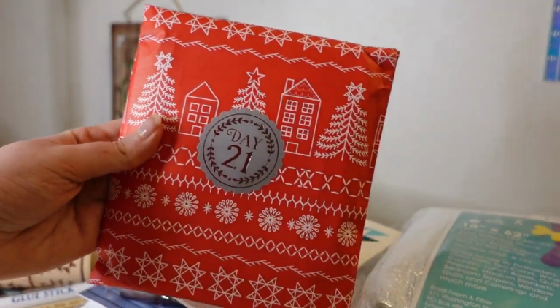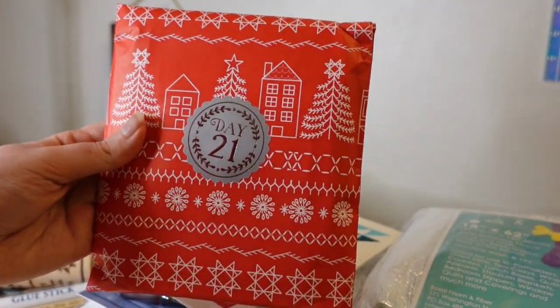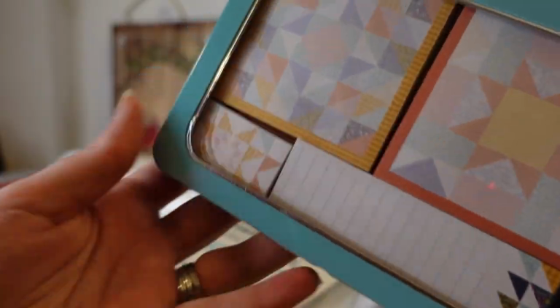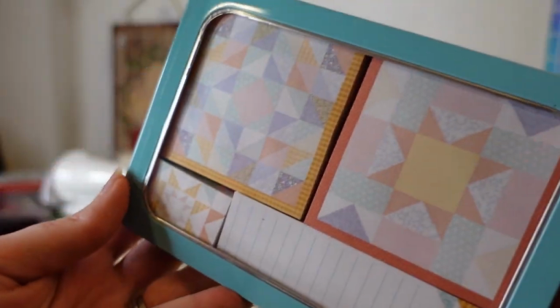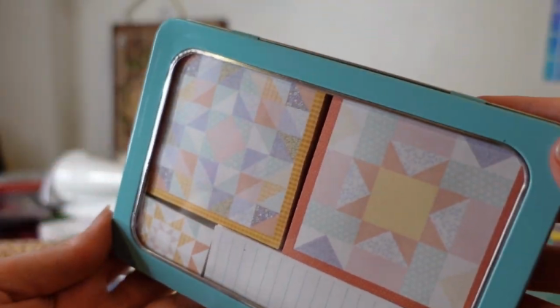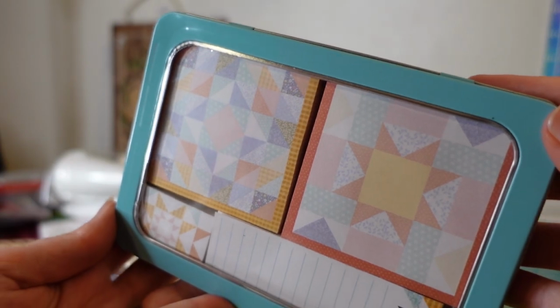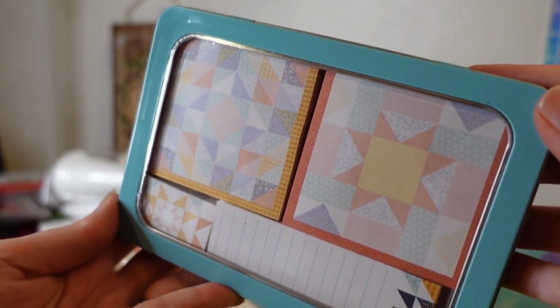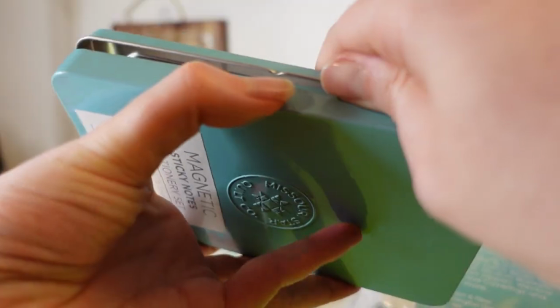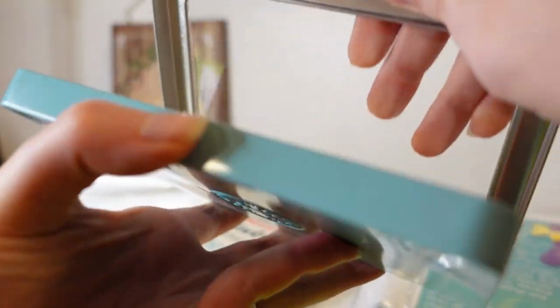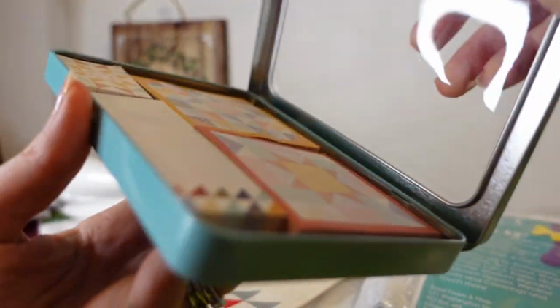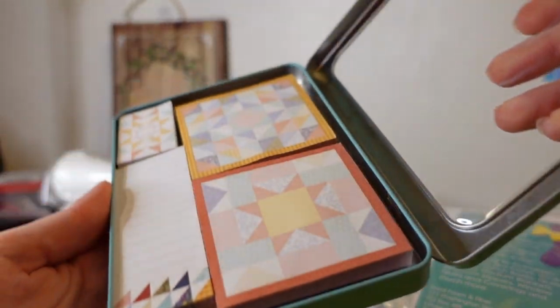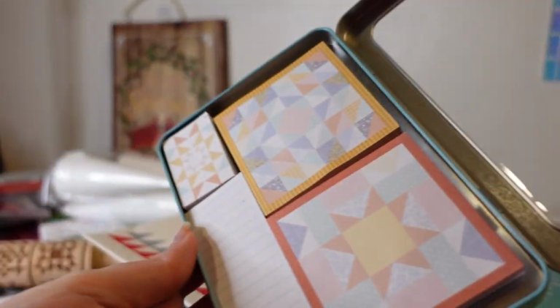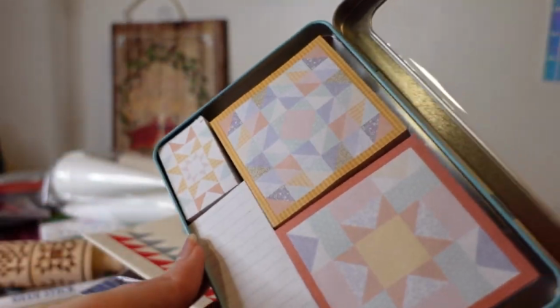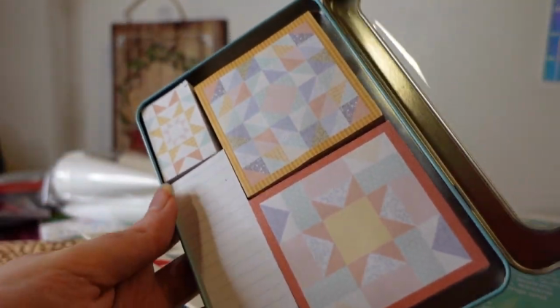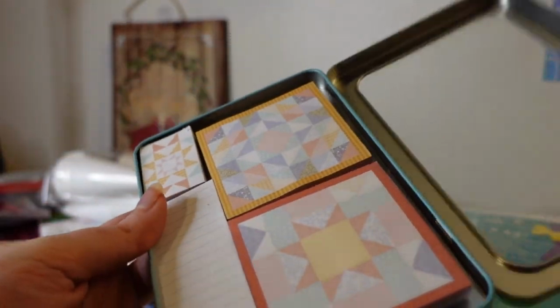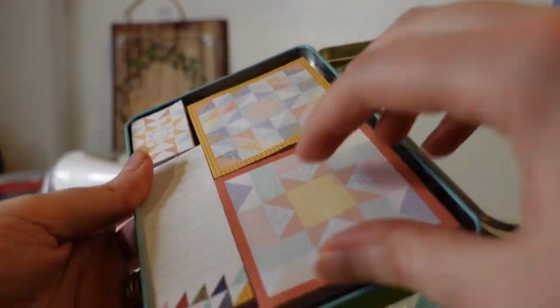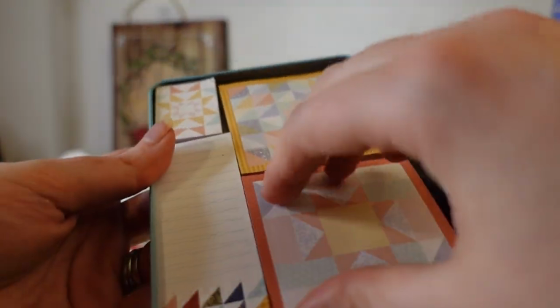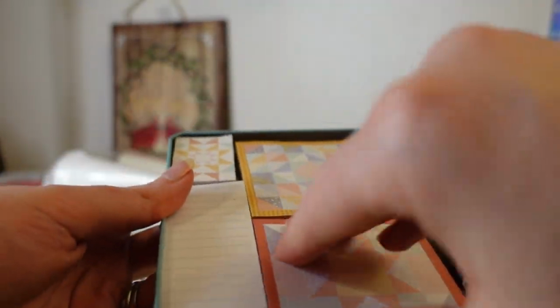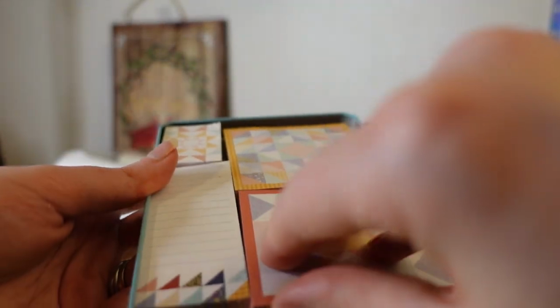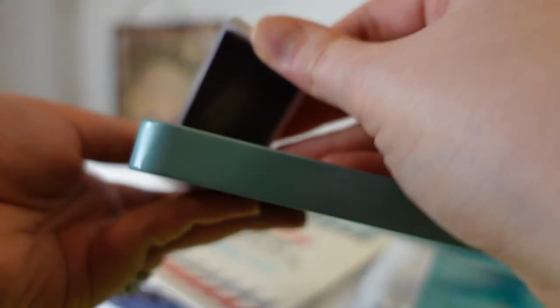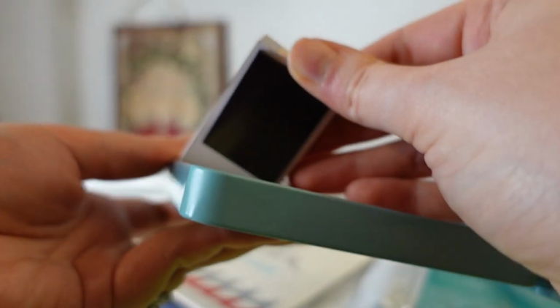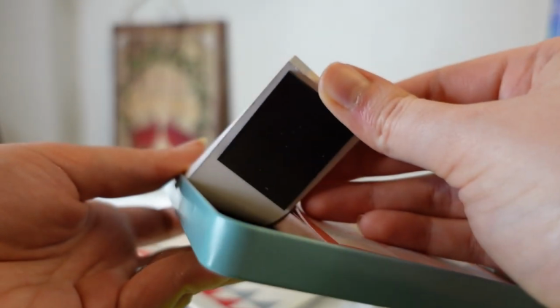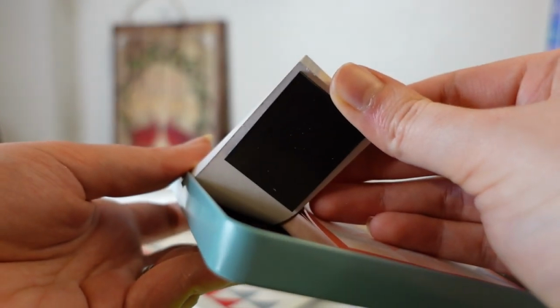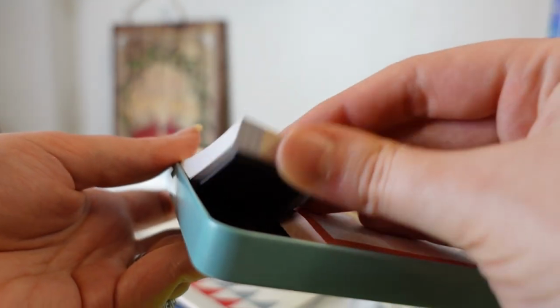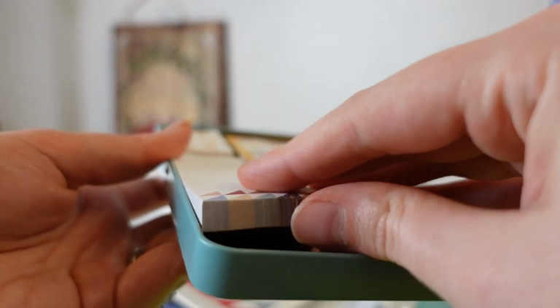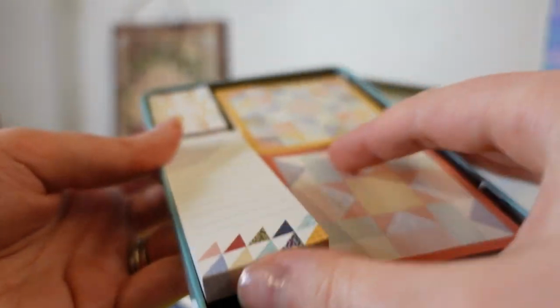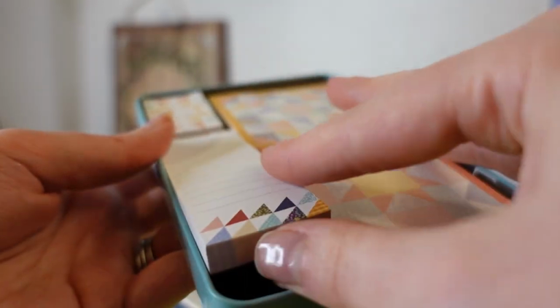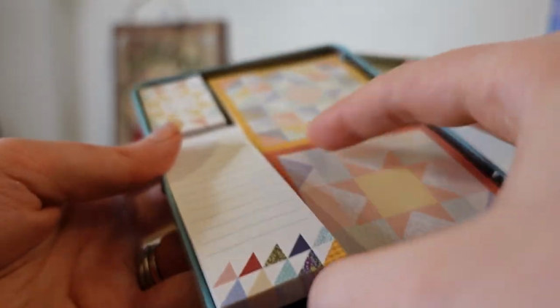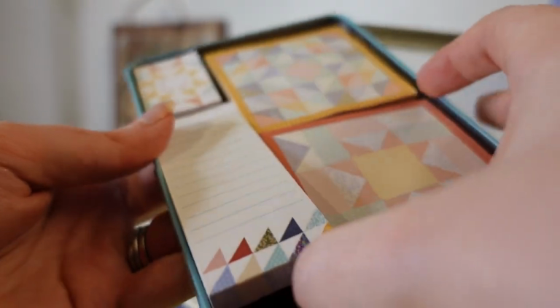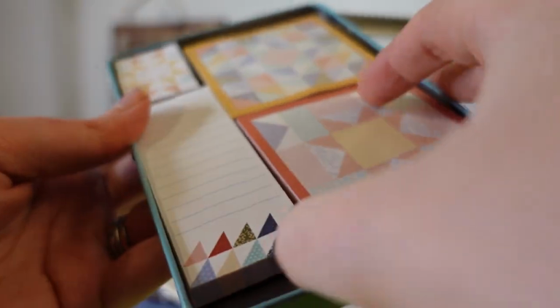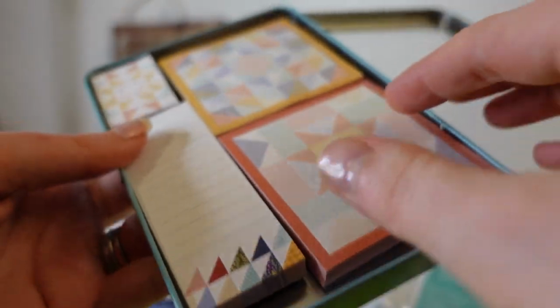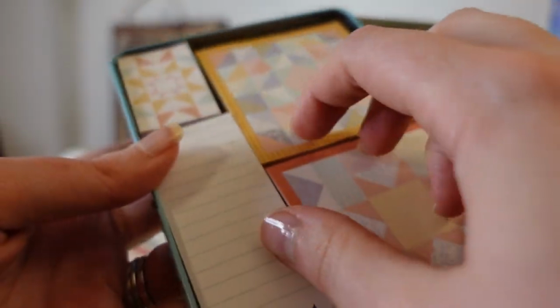Day twenty-one is stationary — pads of paper that are magnetic so they stick to the case. I took one out and put it on my fridge. I love that a lot.